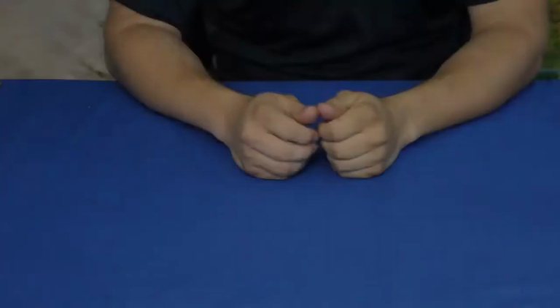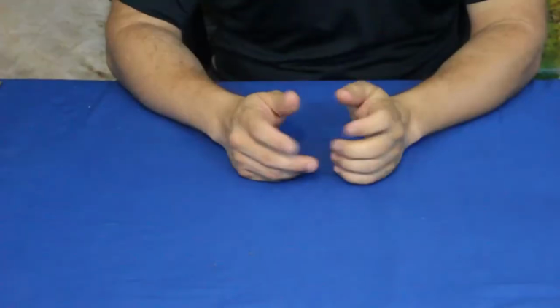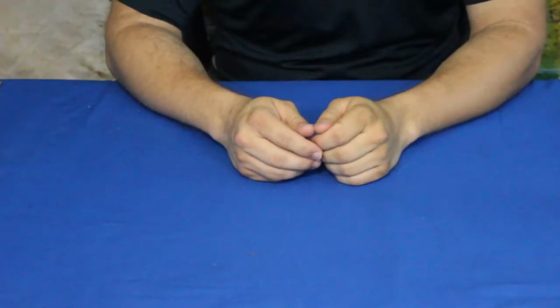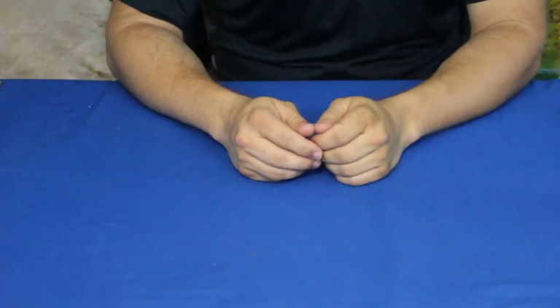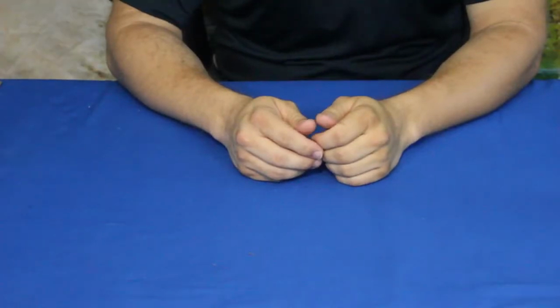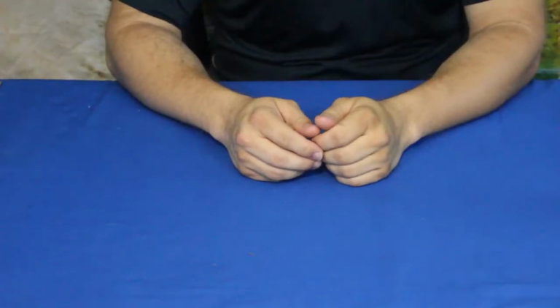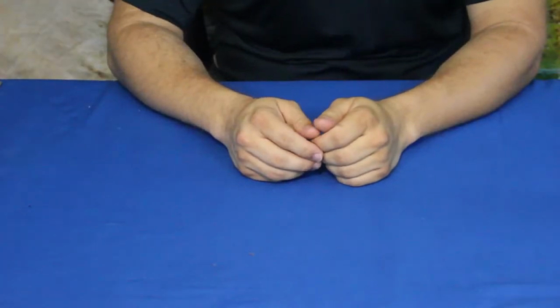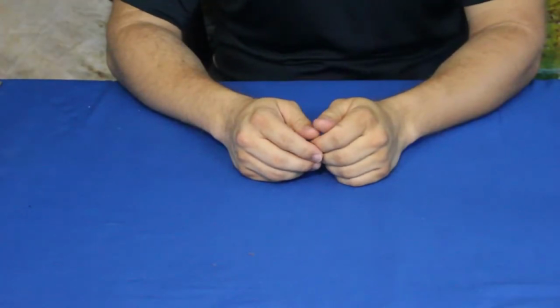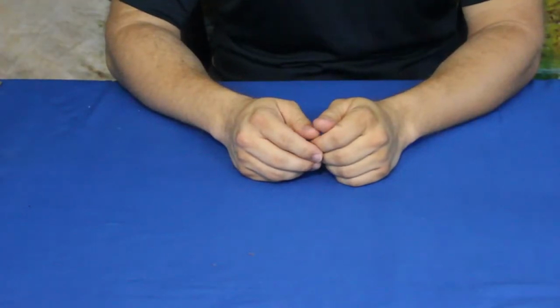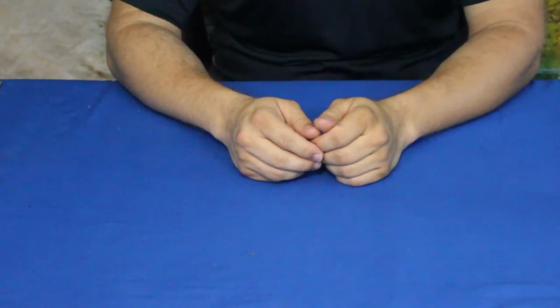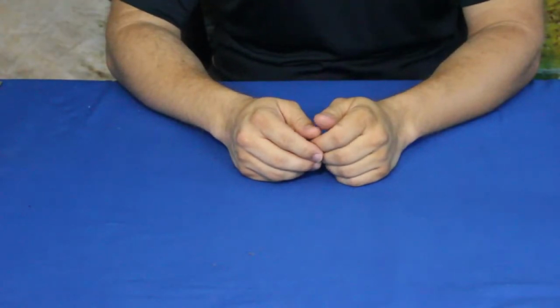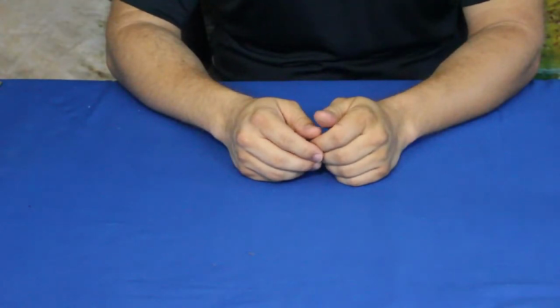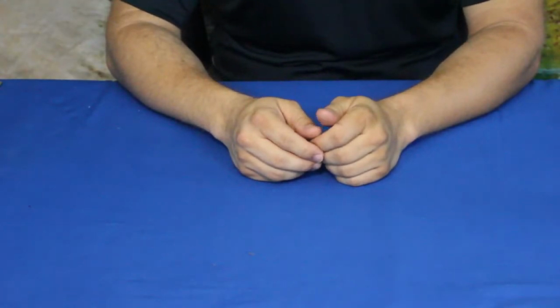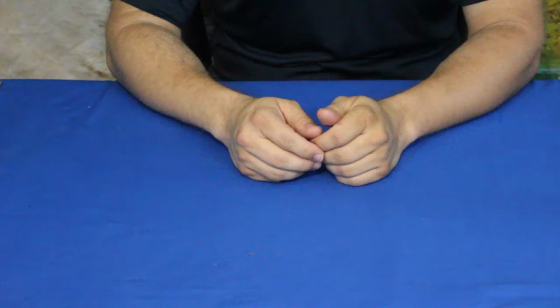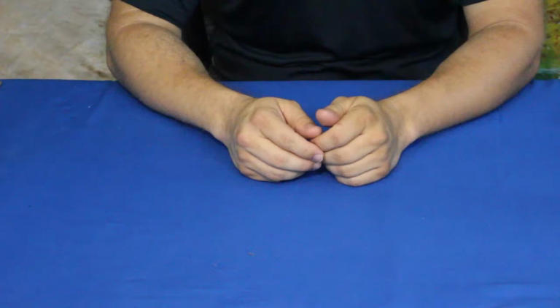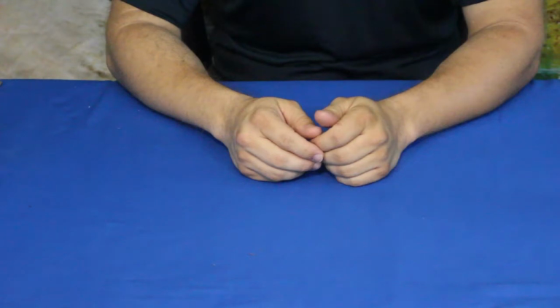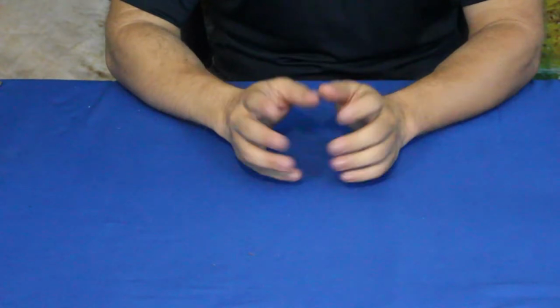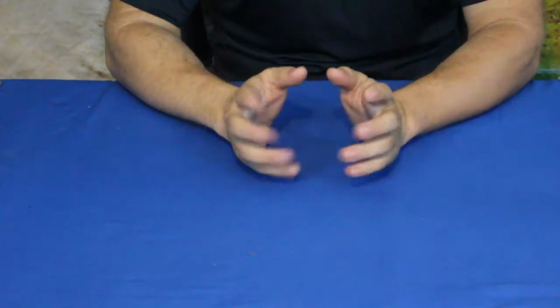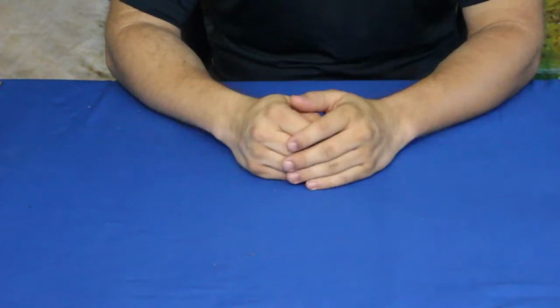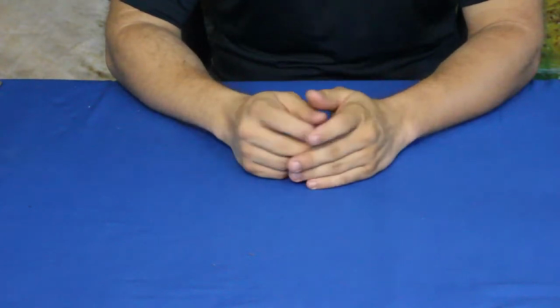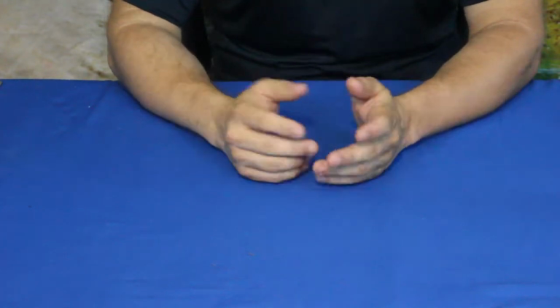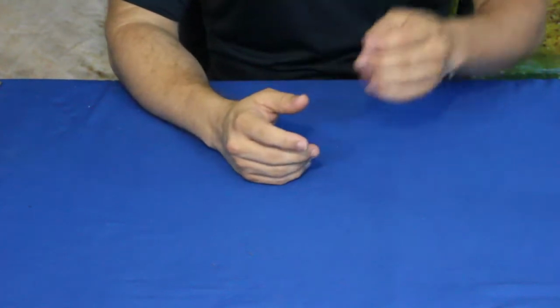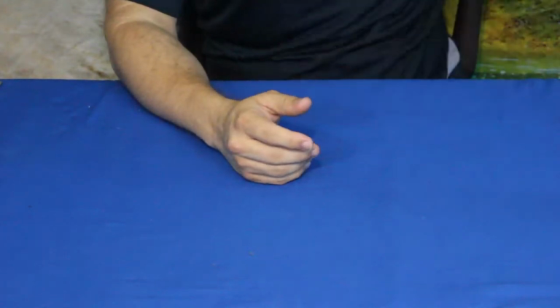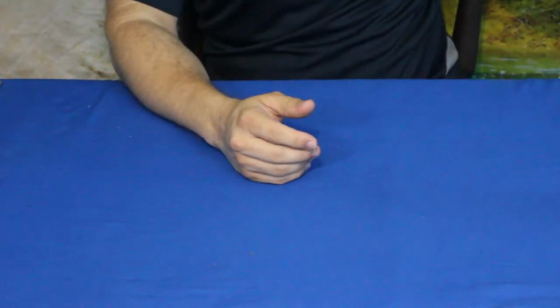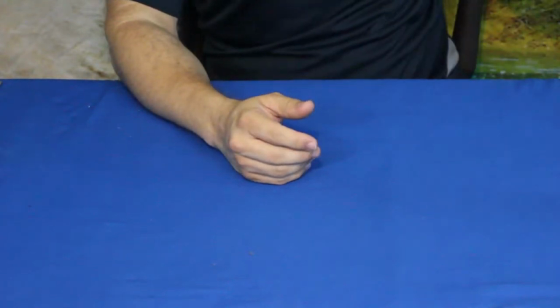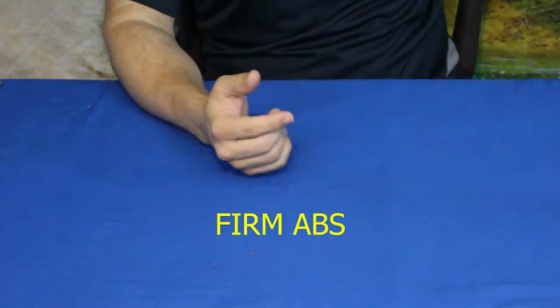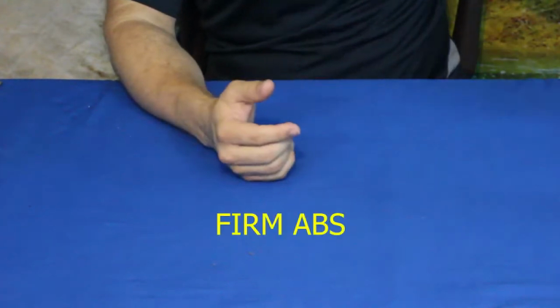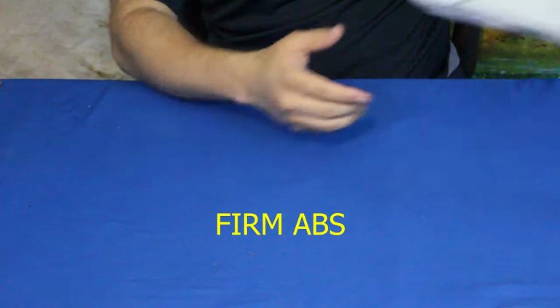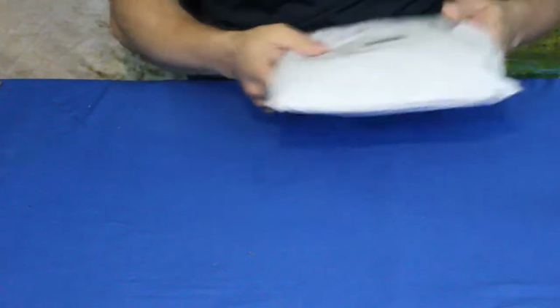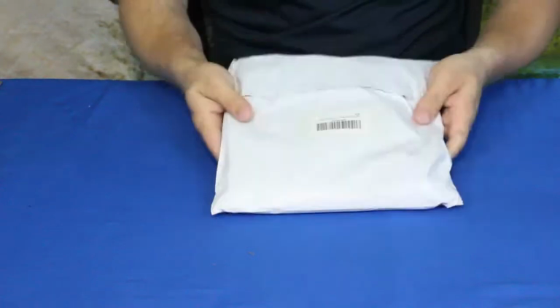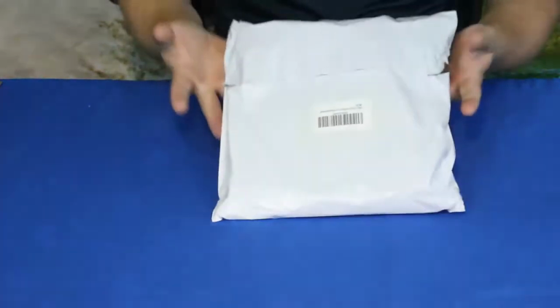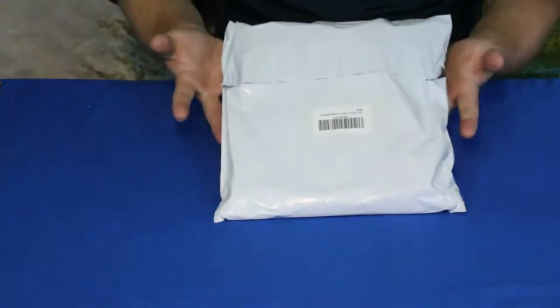Hello everybody, welcome back to the world of me. My name is Cougar and this is another episode from the Amazon Review Series. We've got another package that was sent to us by another company and here it is right here.